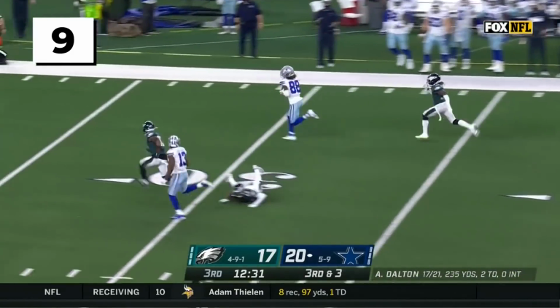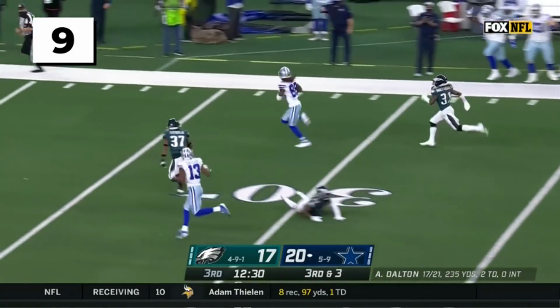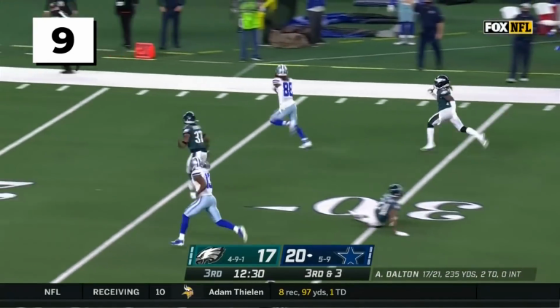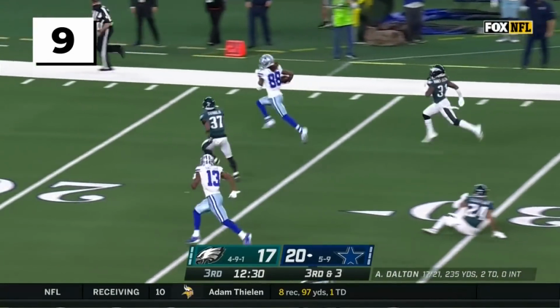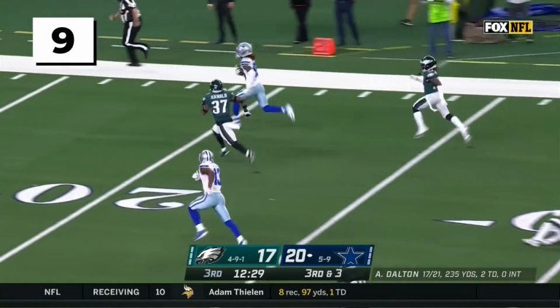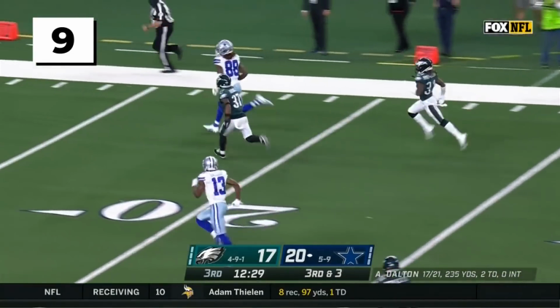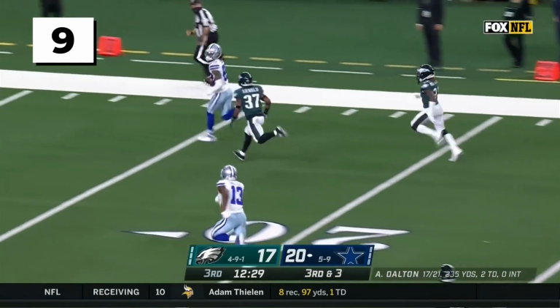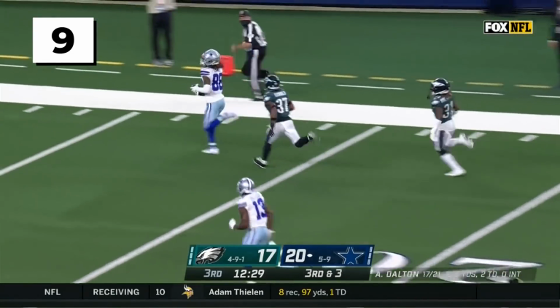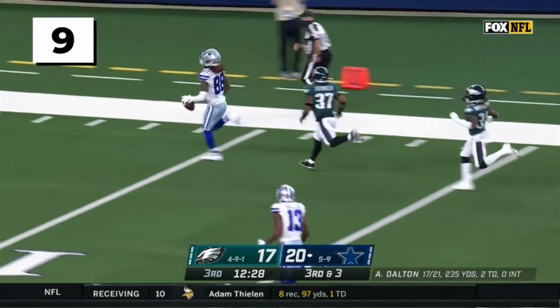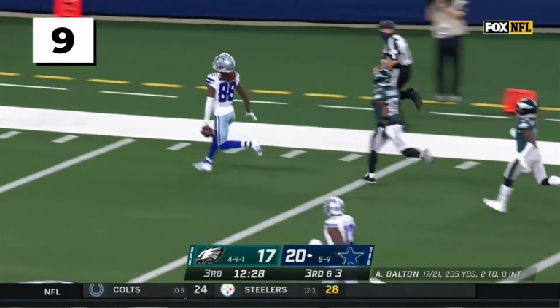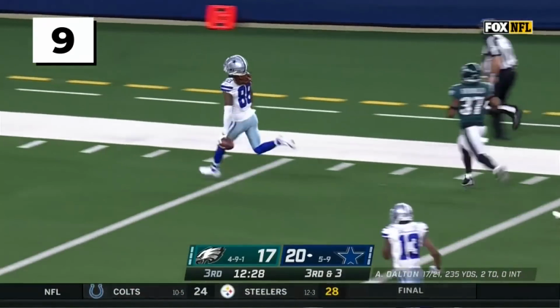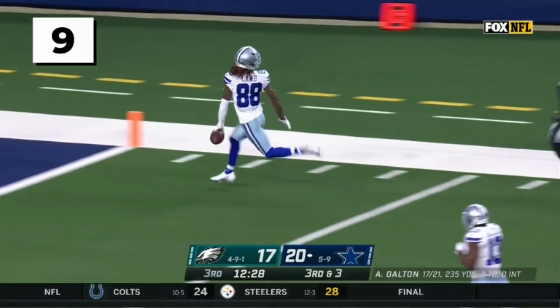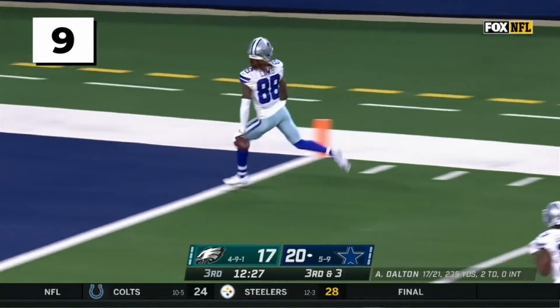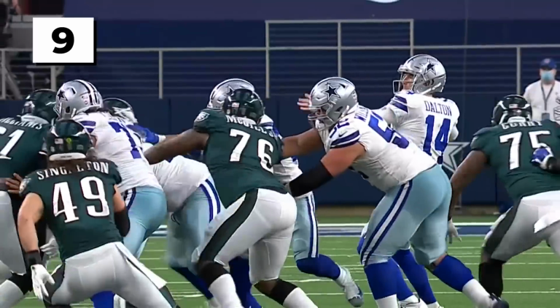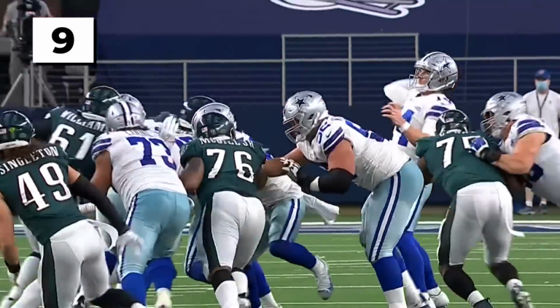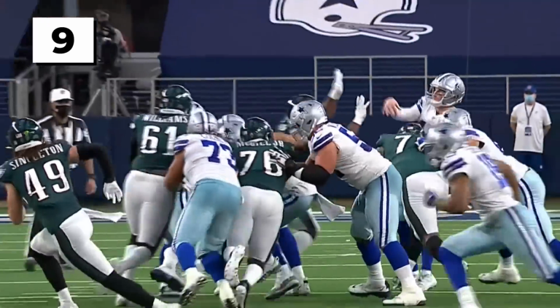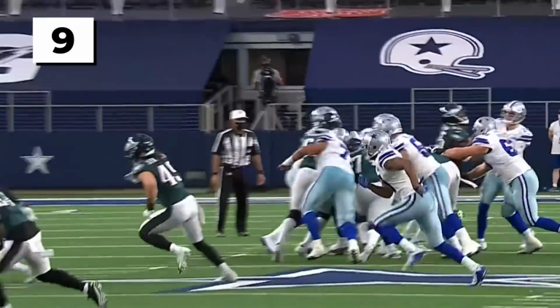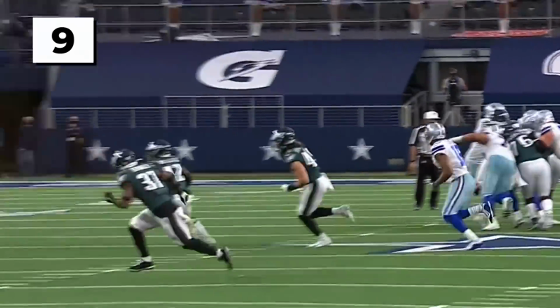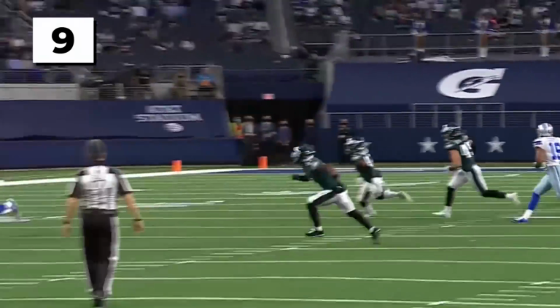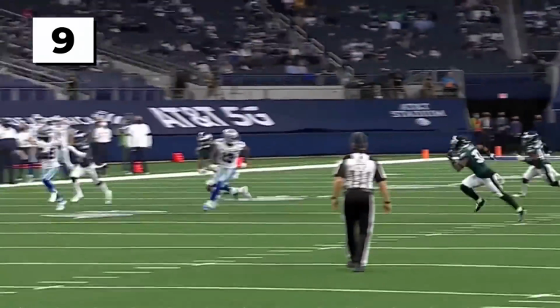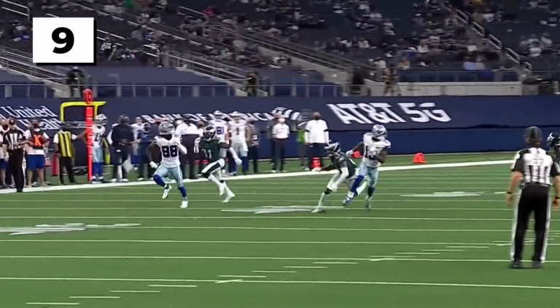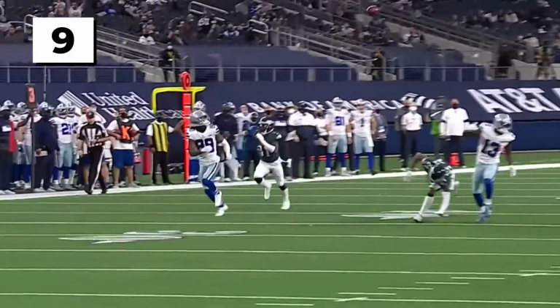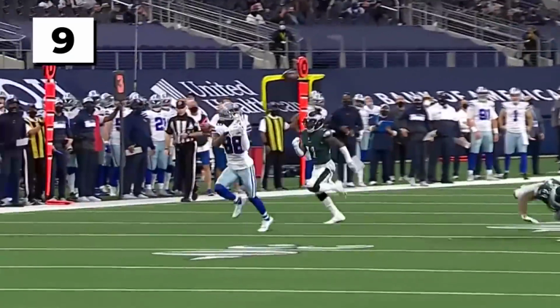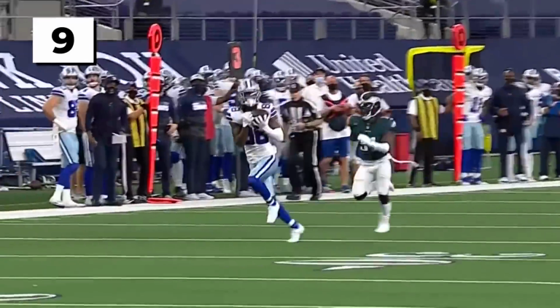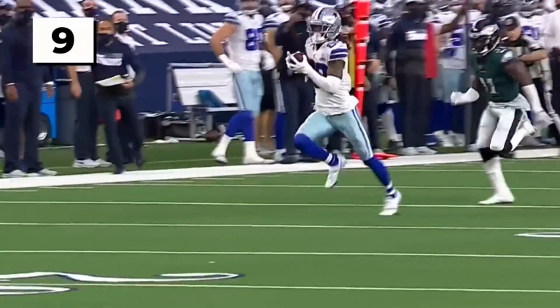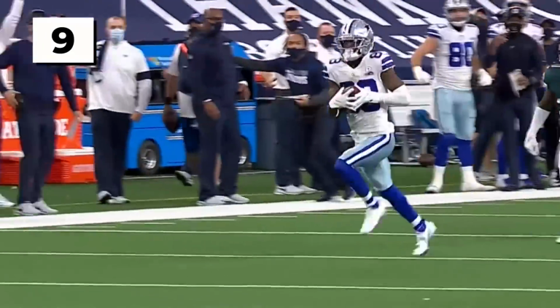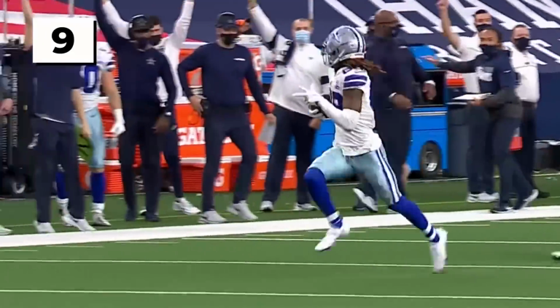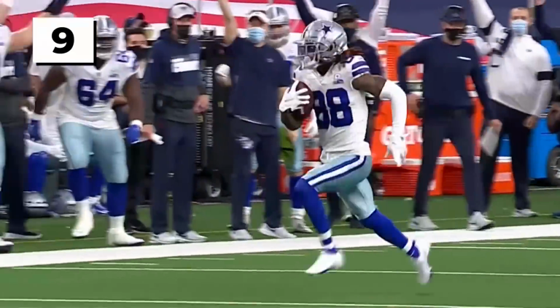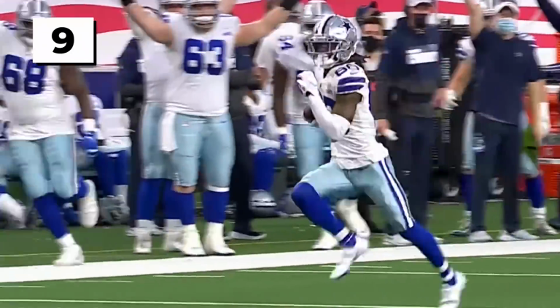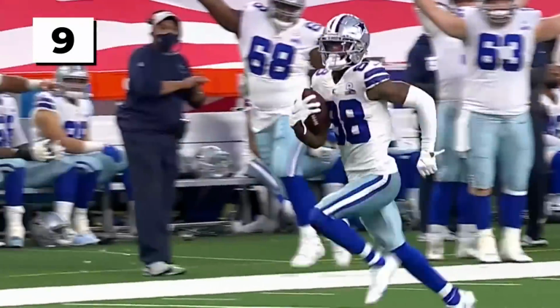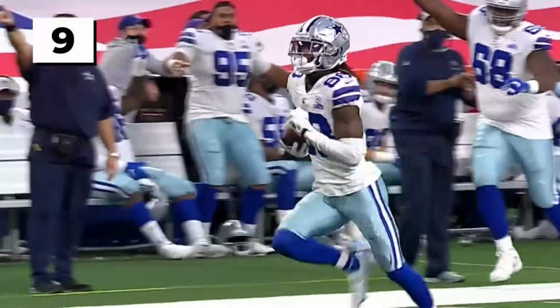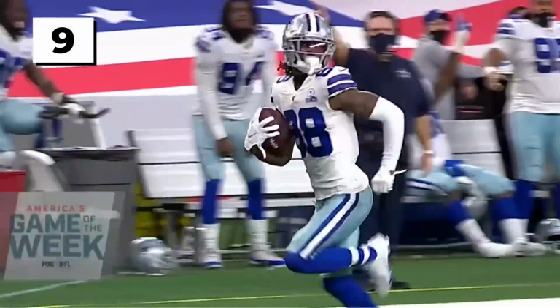And he finds his man — CeeDee Lamb! For a Cowboys touchdown, 52 yards from Dolph to Lamb!